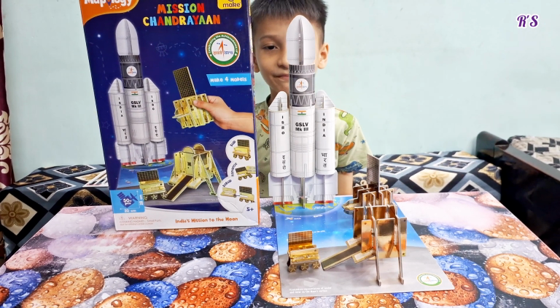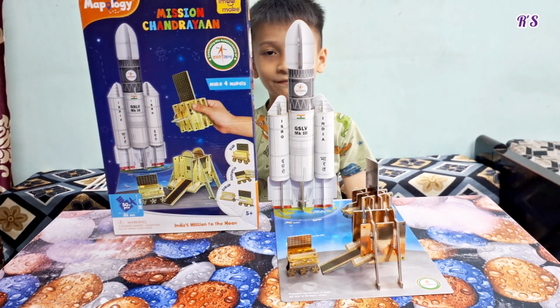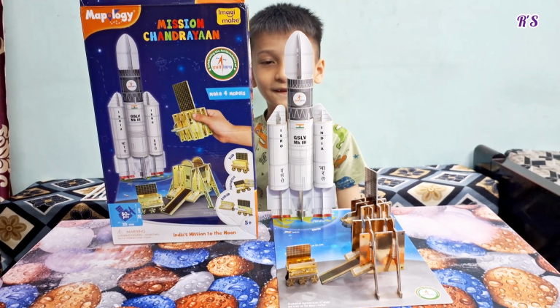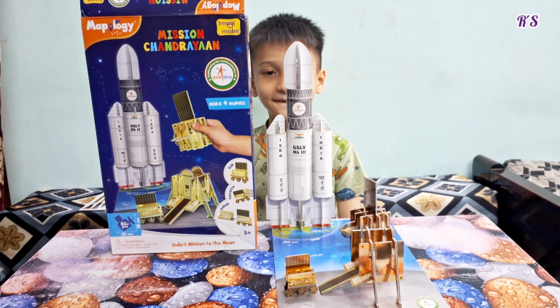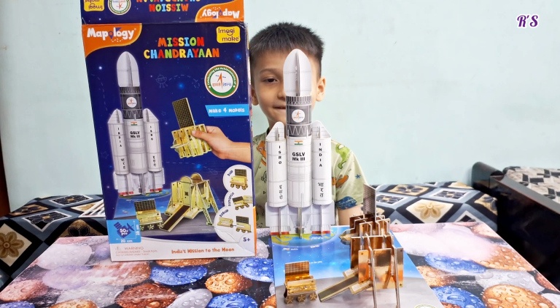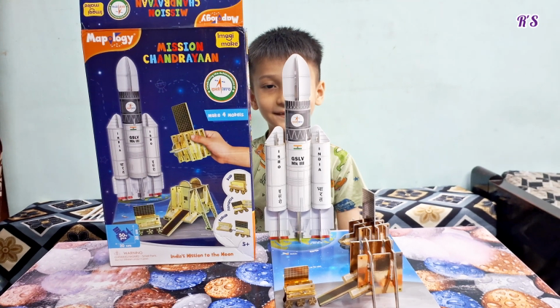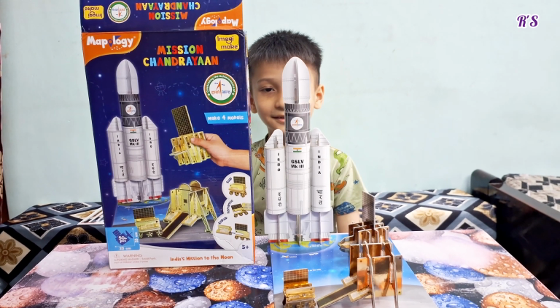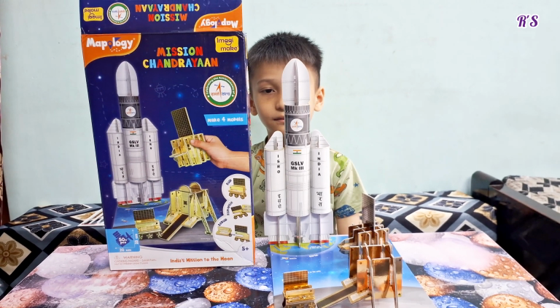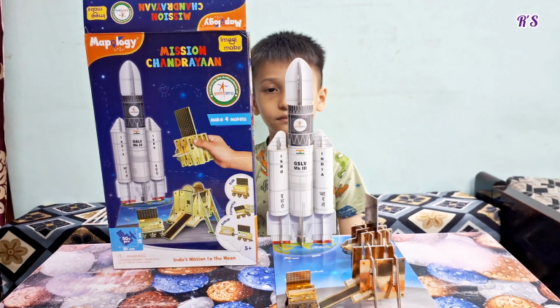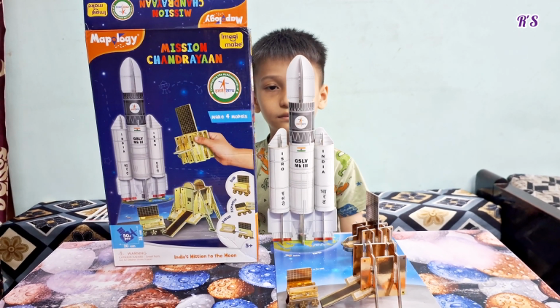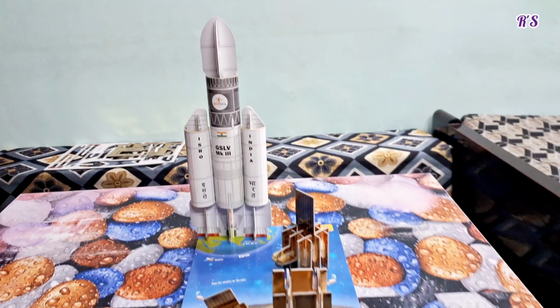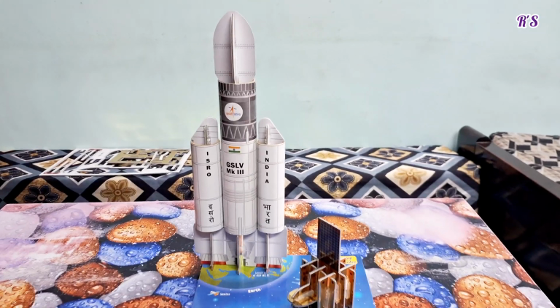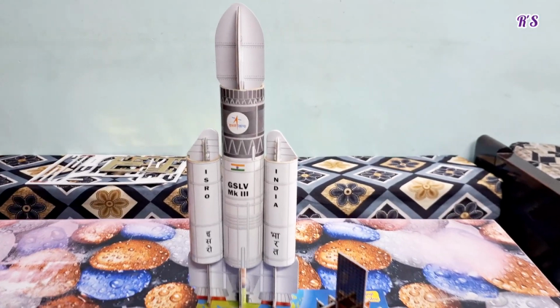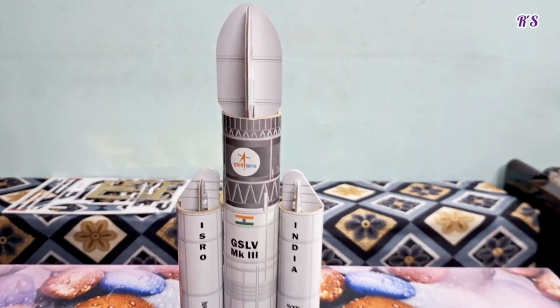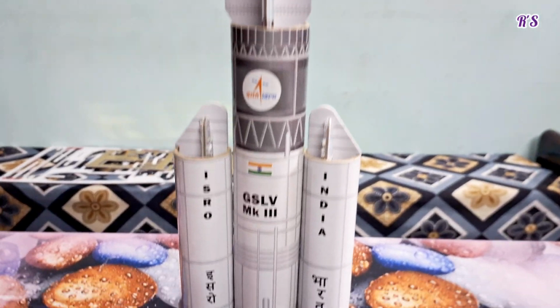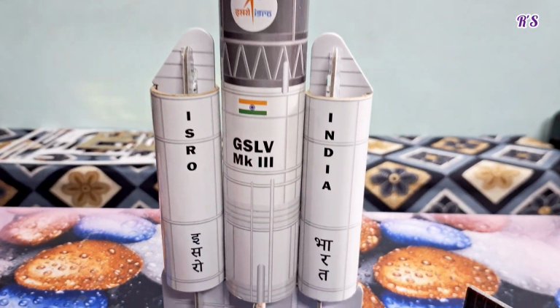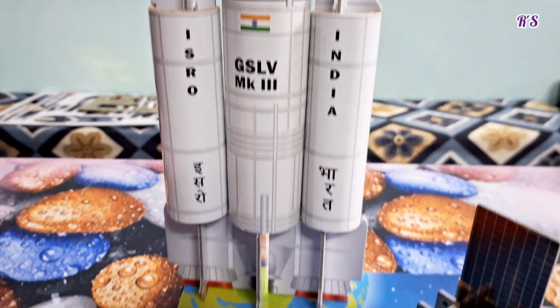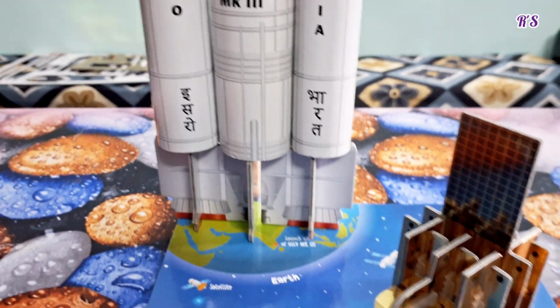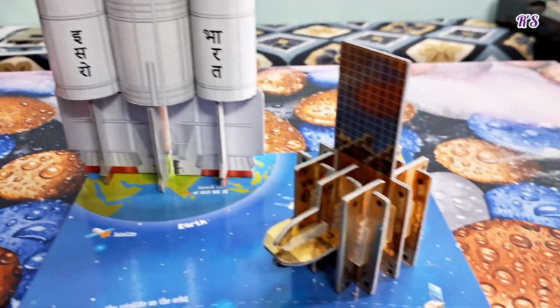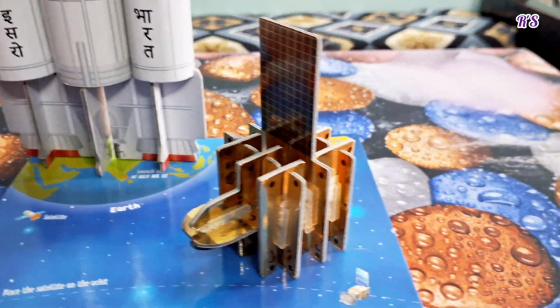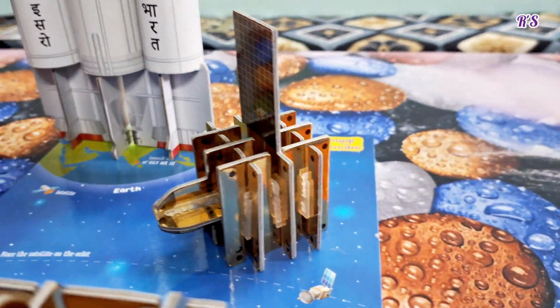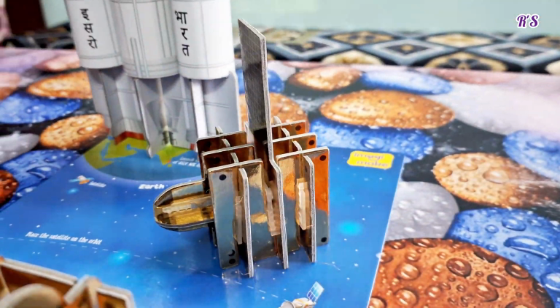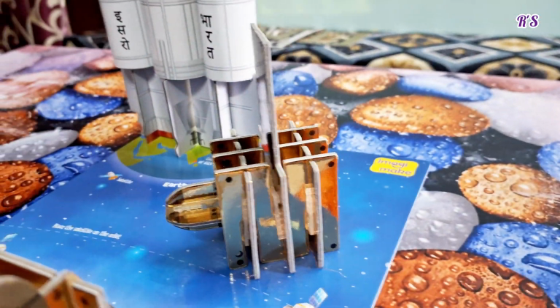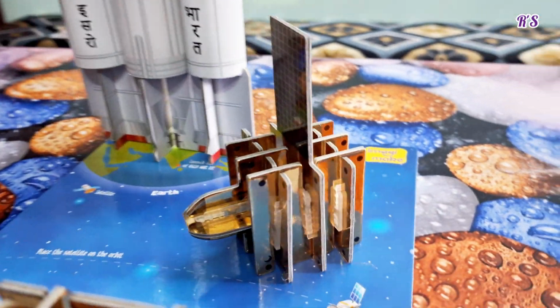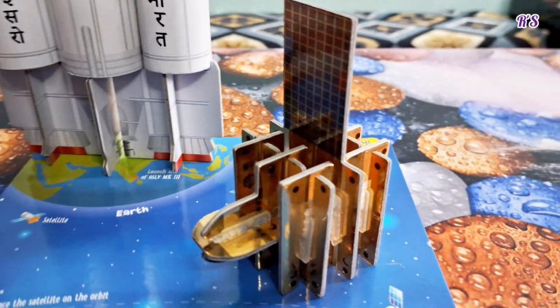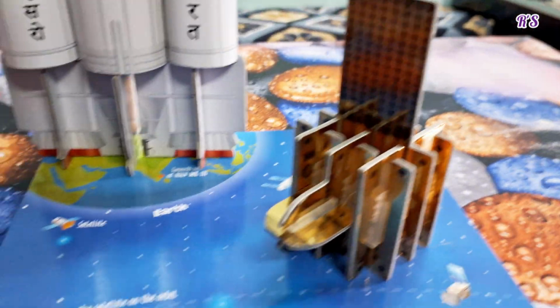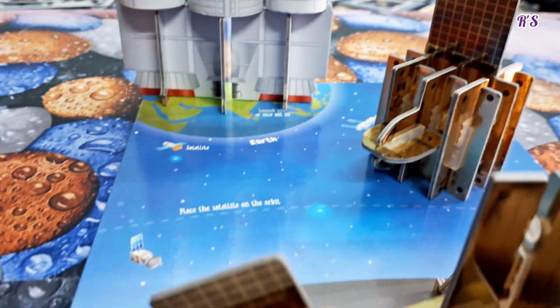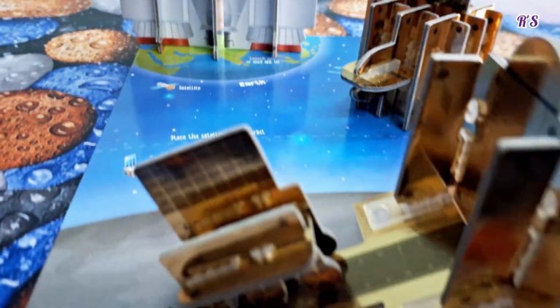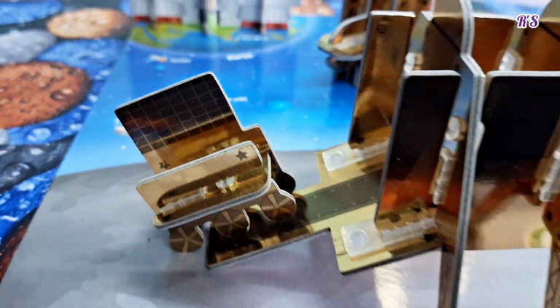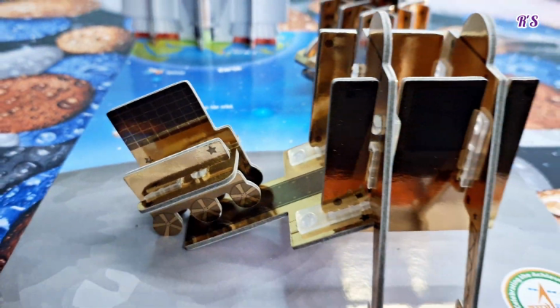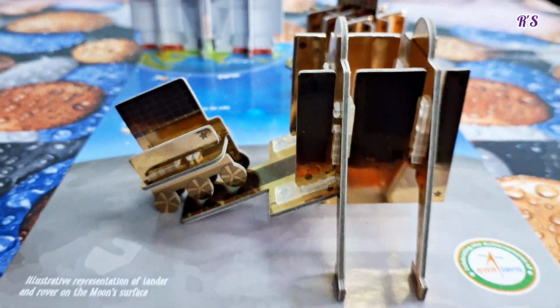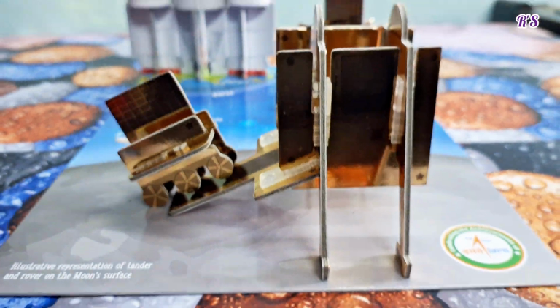Hope you like my Chandrayaan 3 Mission Unboxing video. Thank you for watching. Please like, share, and subscribe to my channel. See you later!